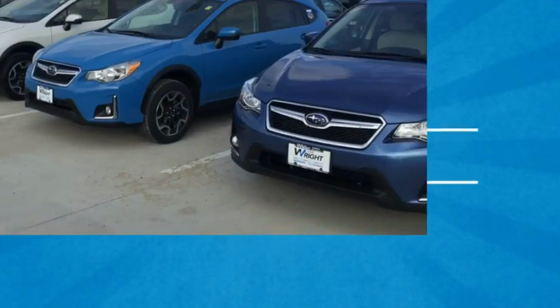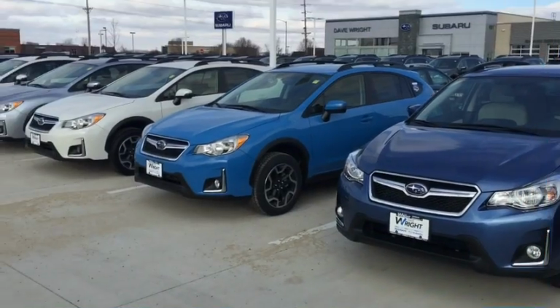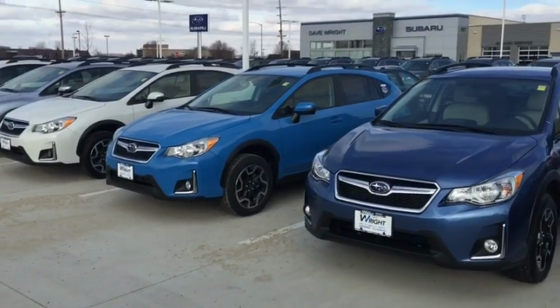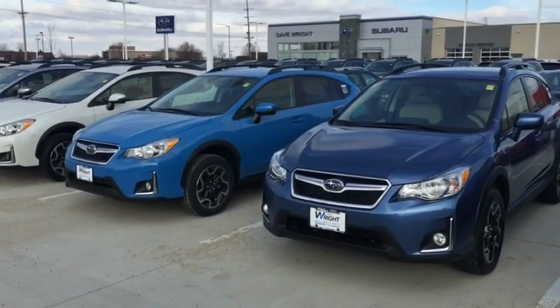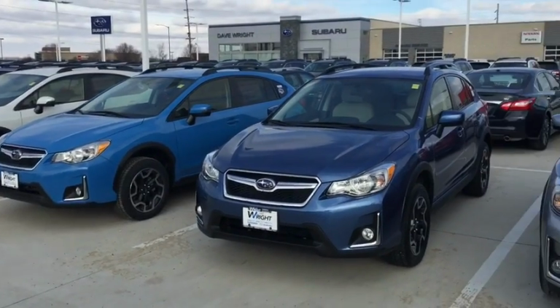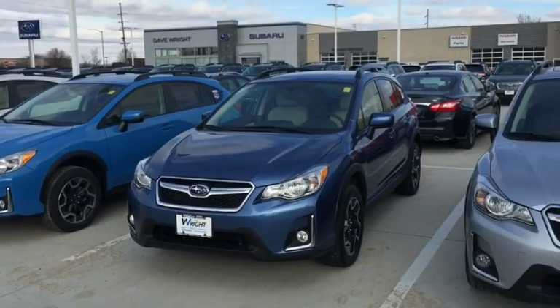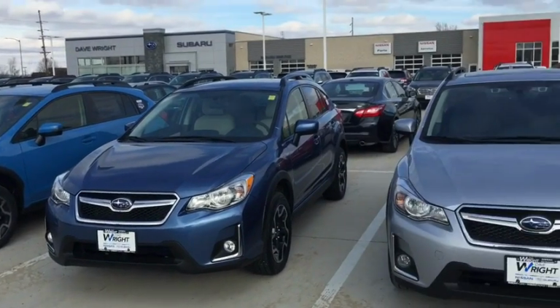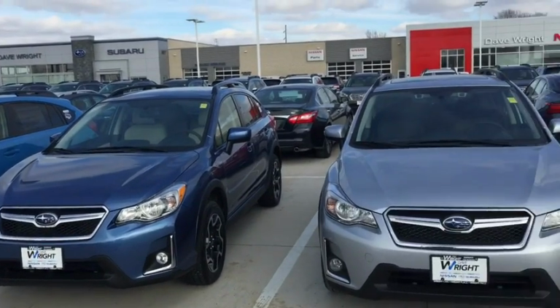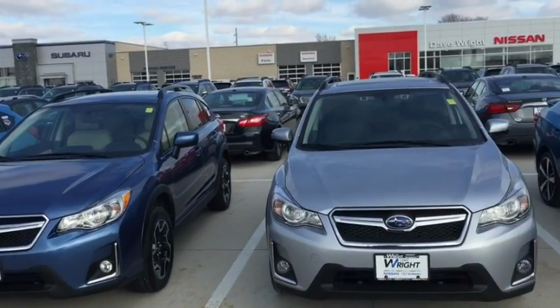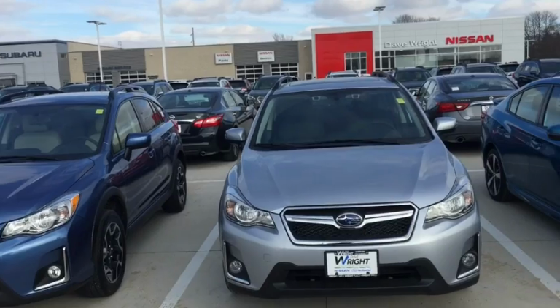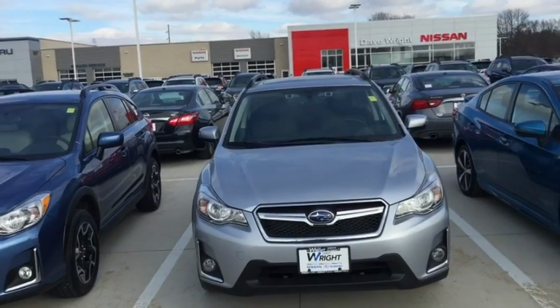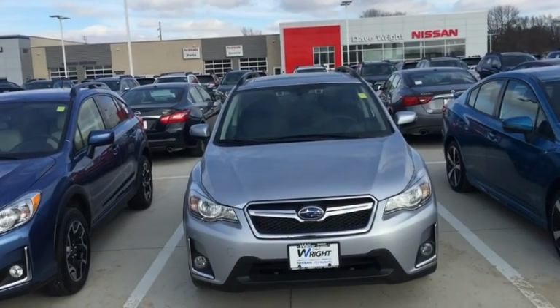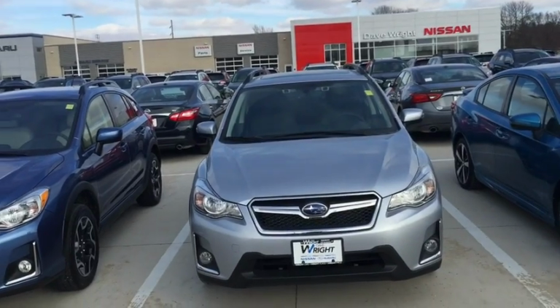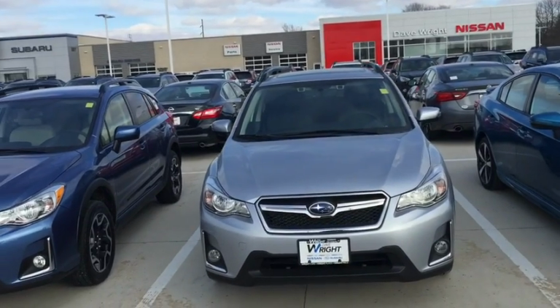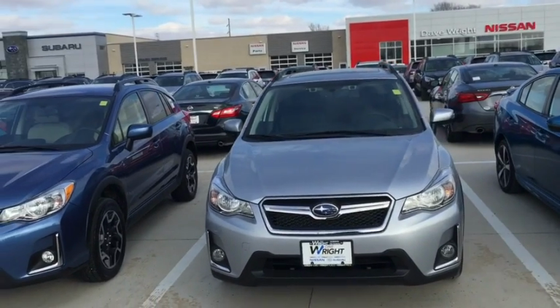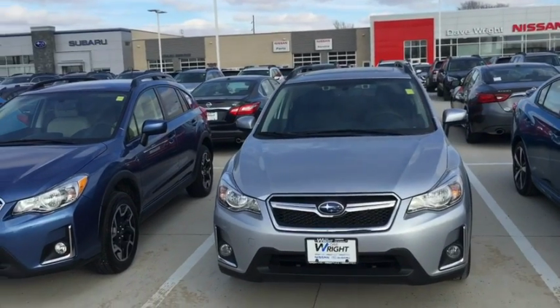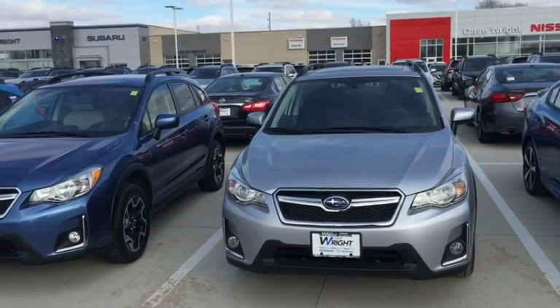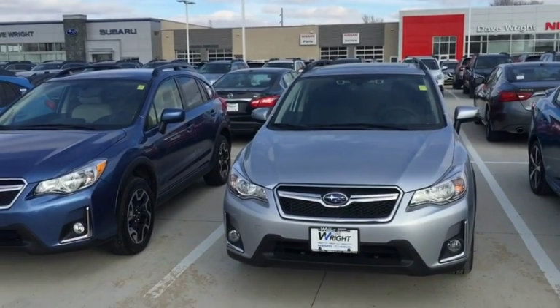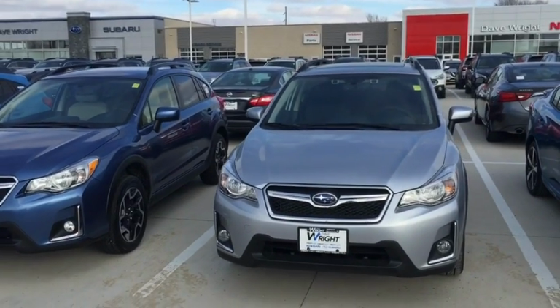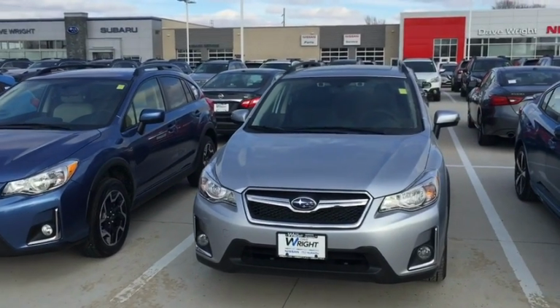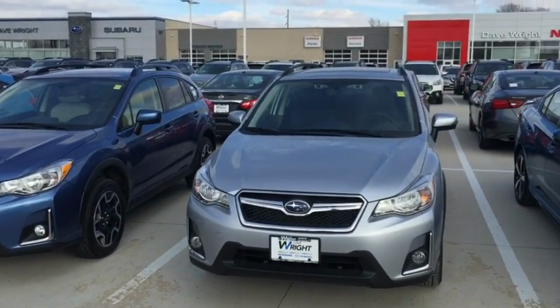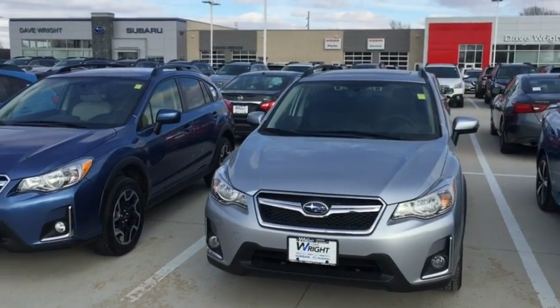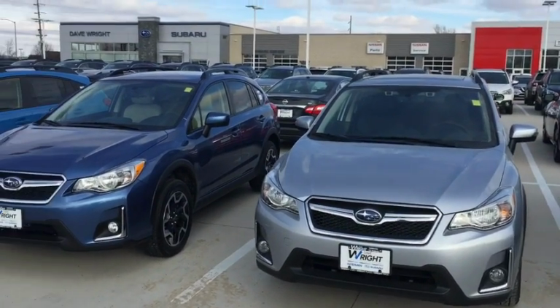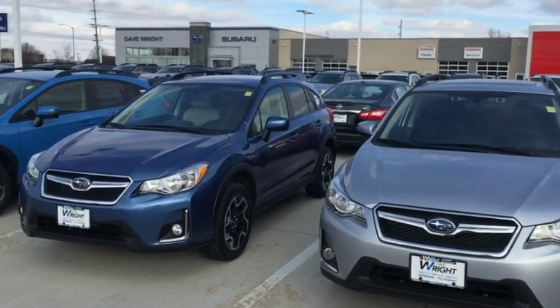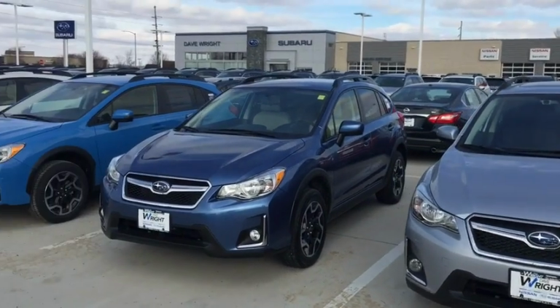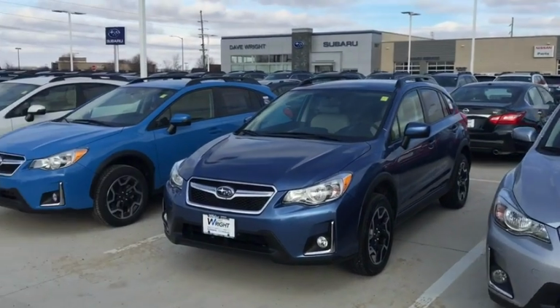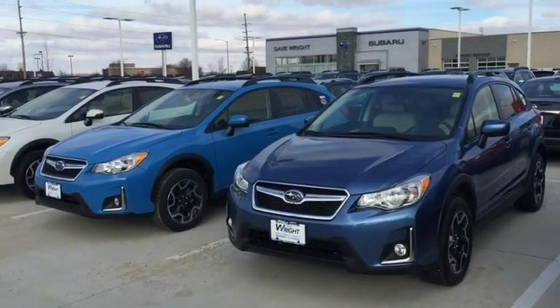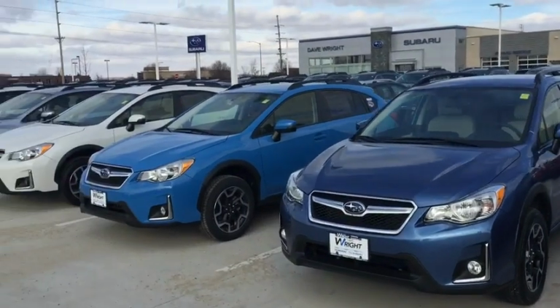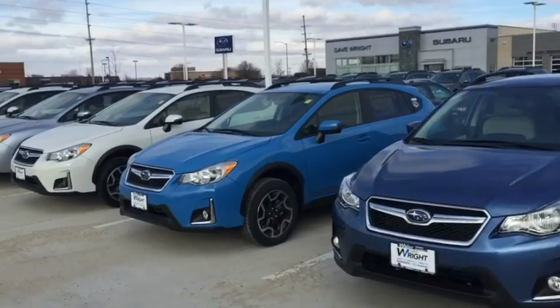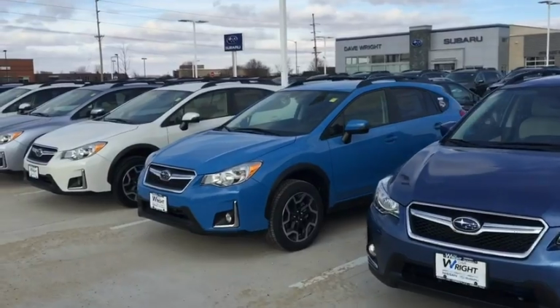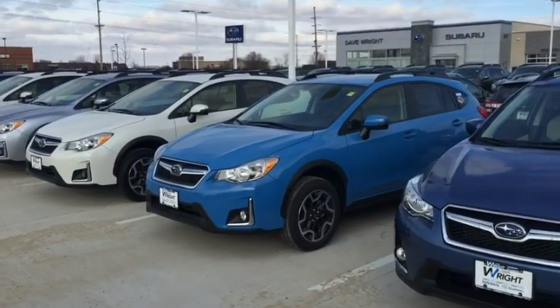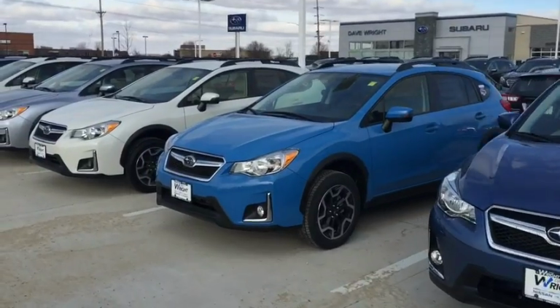Hey Mary, Kevin Carter at Dave Wright Nissan Subaru, and I'm showing off Subaru Crosstreks. Now you can see I have a great selection here. These Crosstreks are amazing.